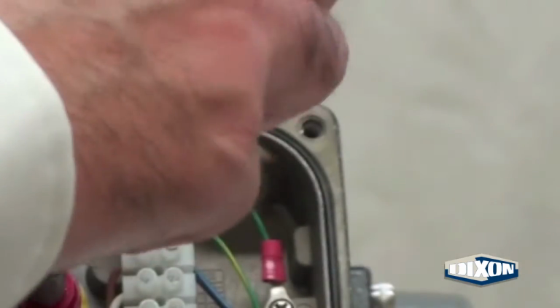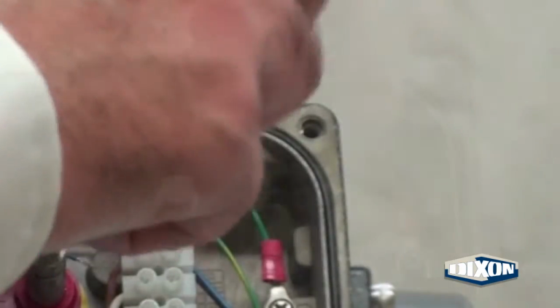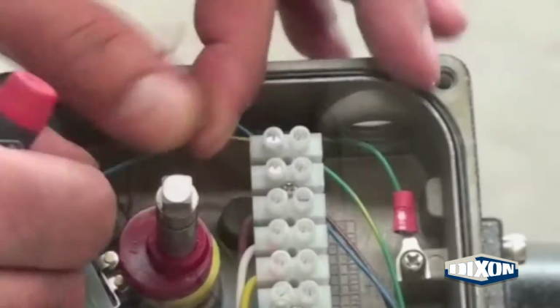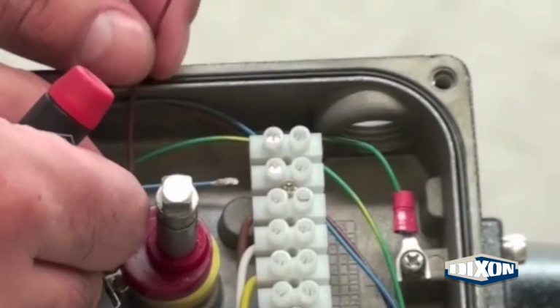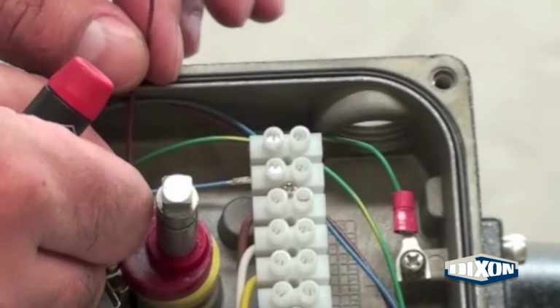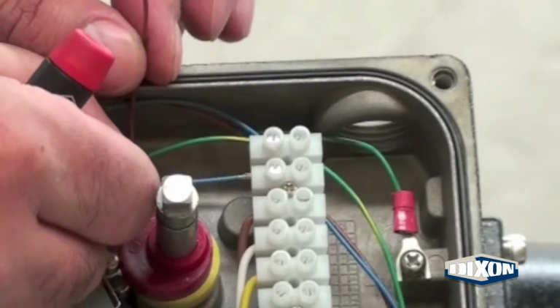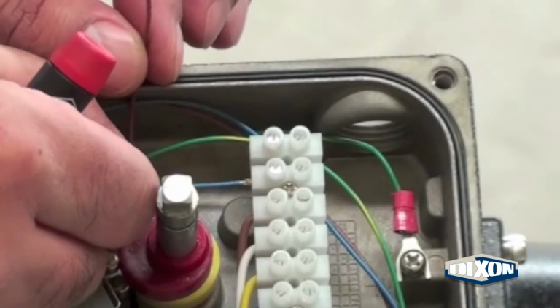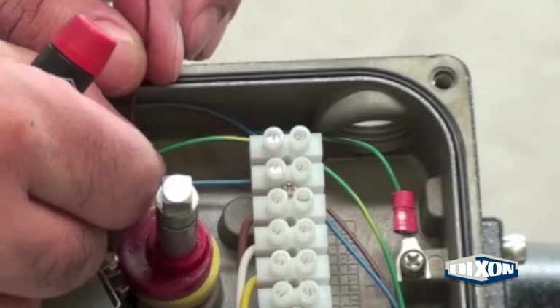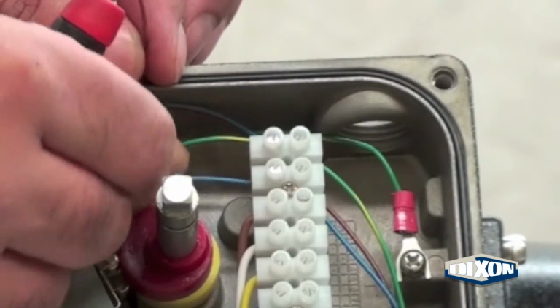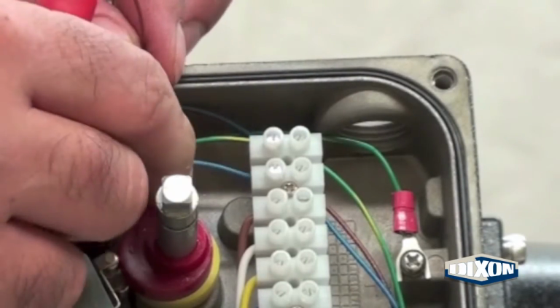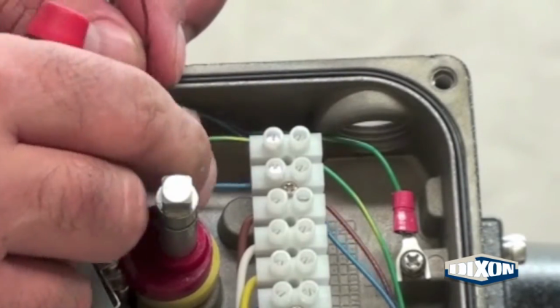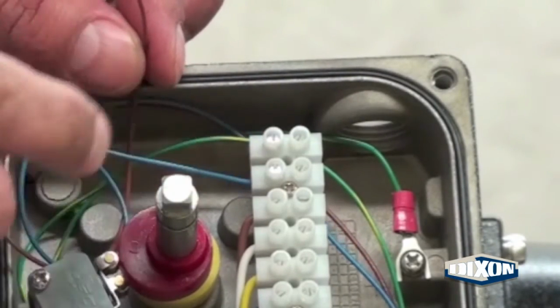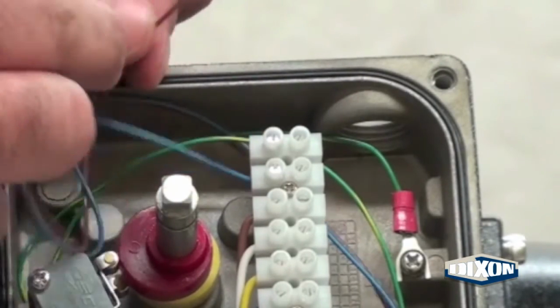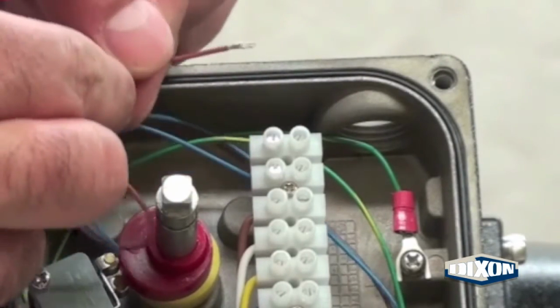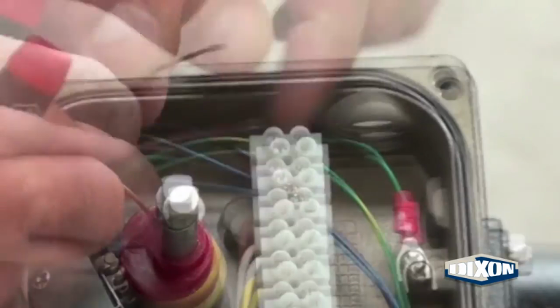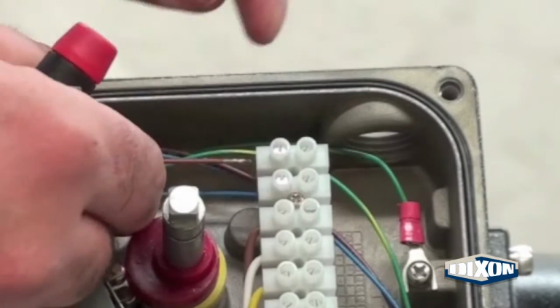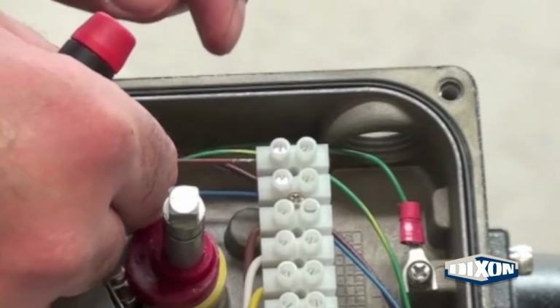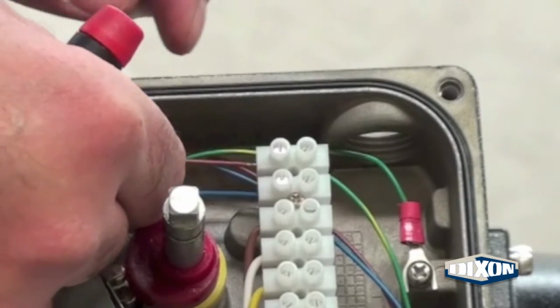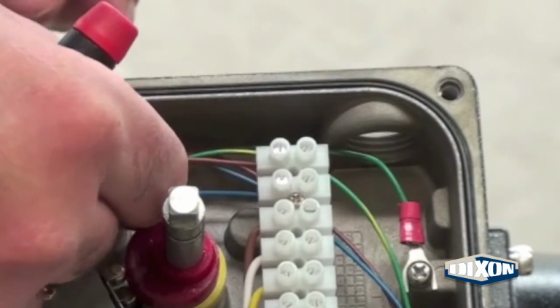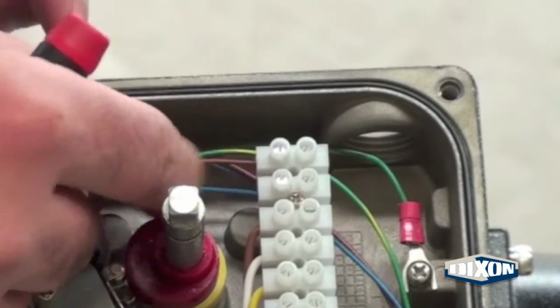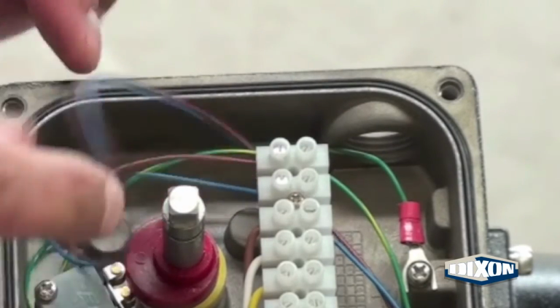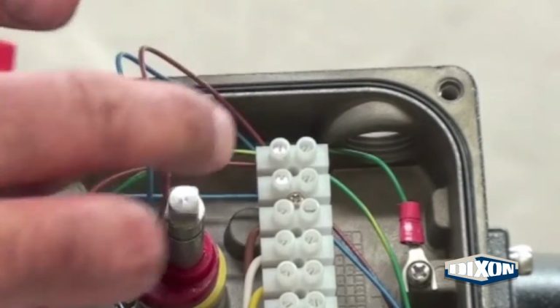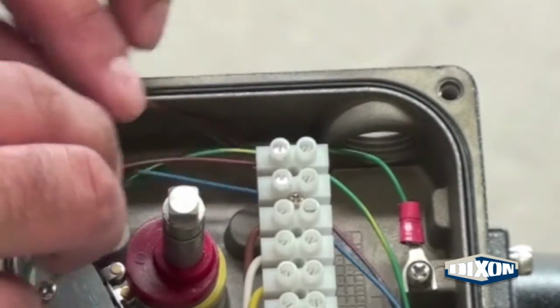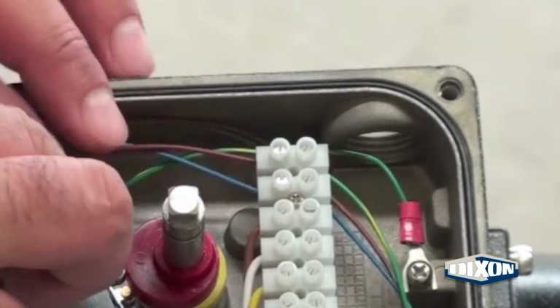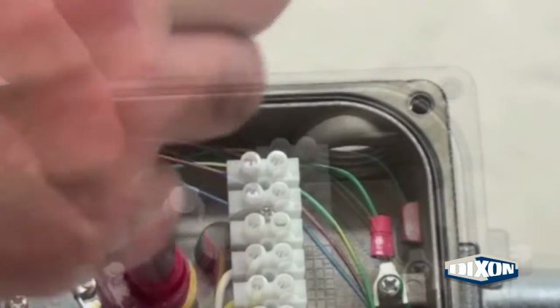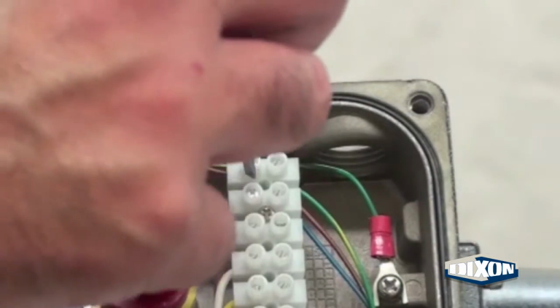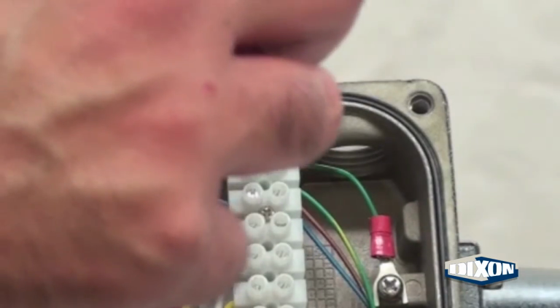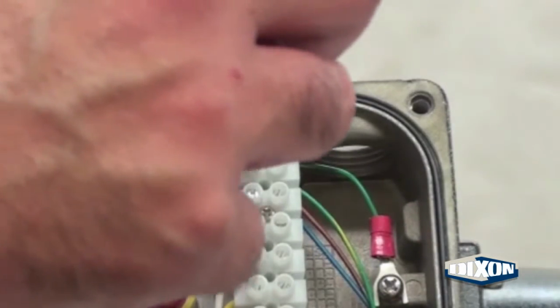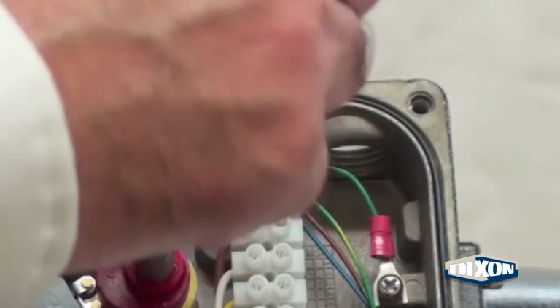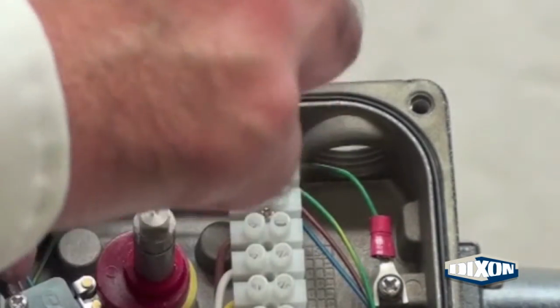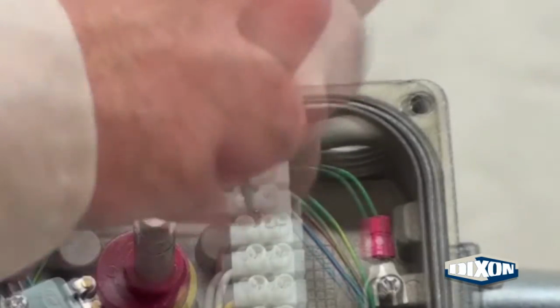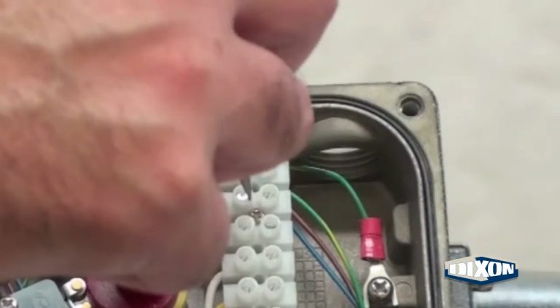Loosen the screws in the terminal strip and insert the blue and brown wires. Secure the wires by tightening the terminal strip screws.